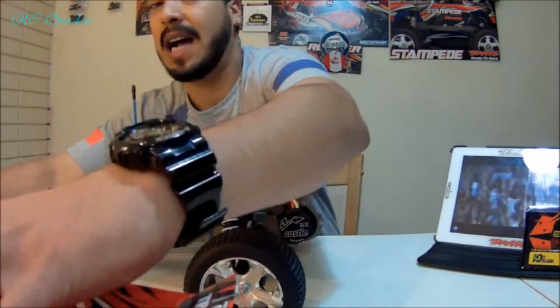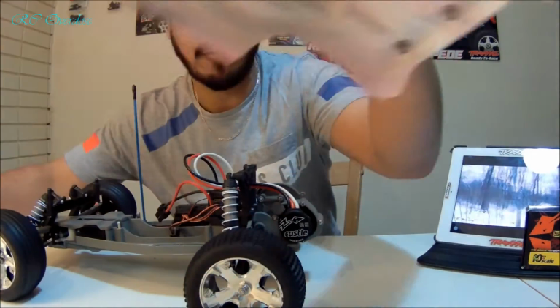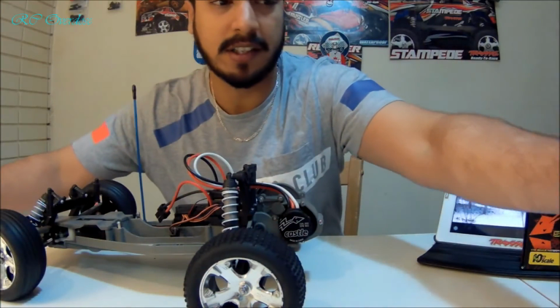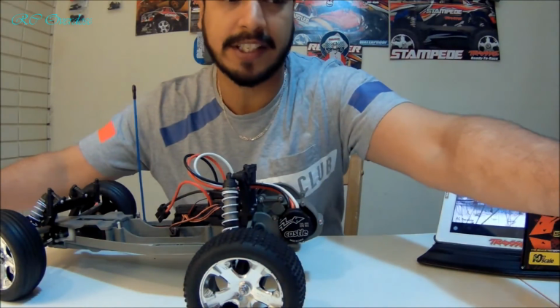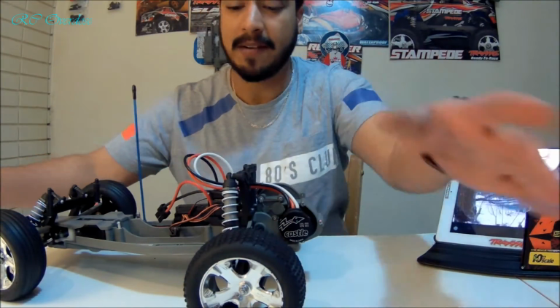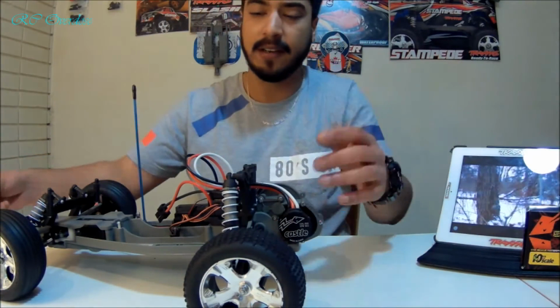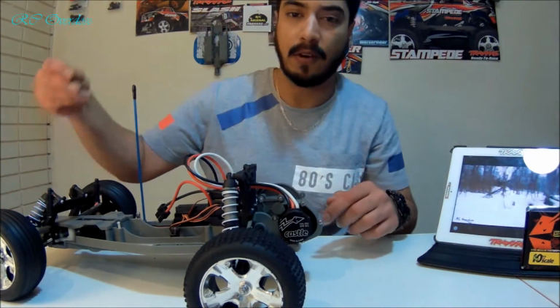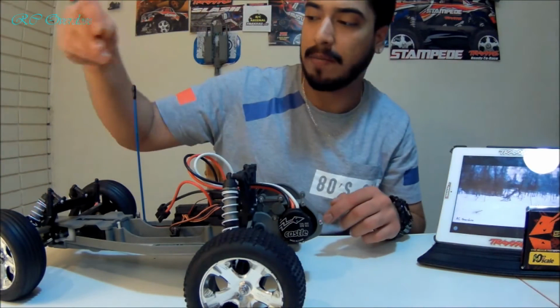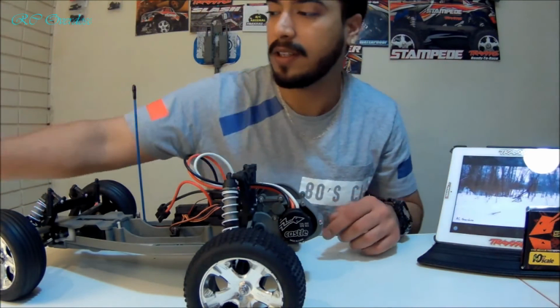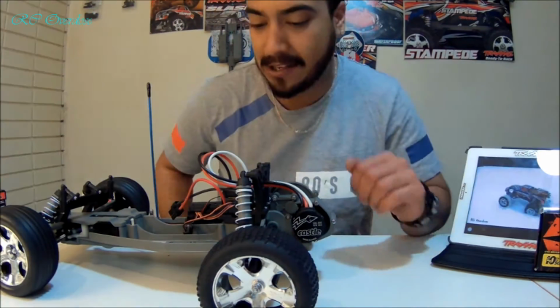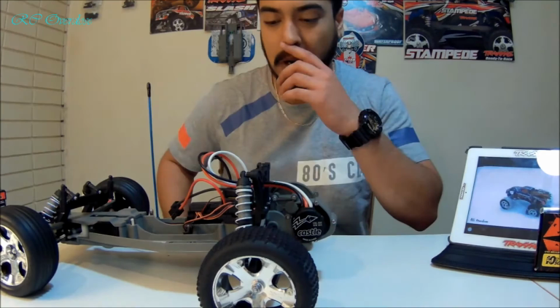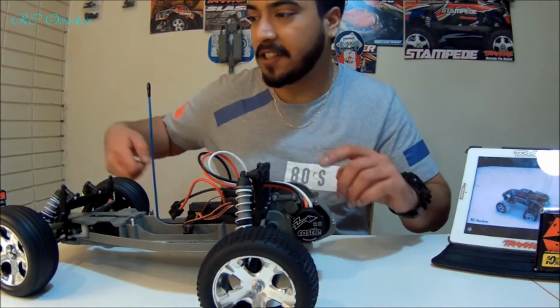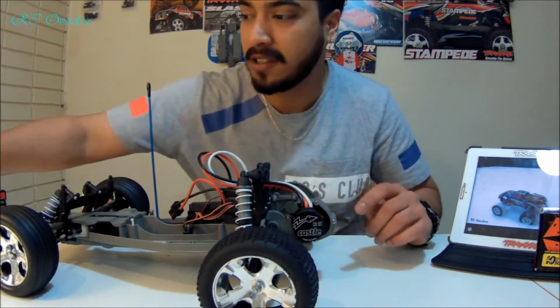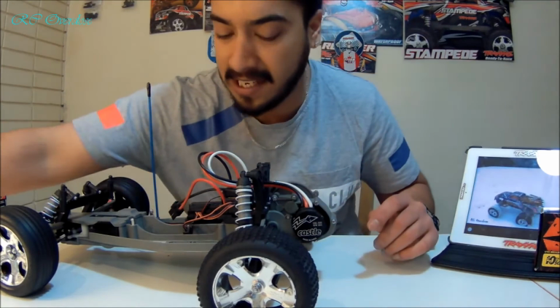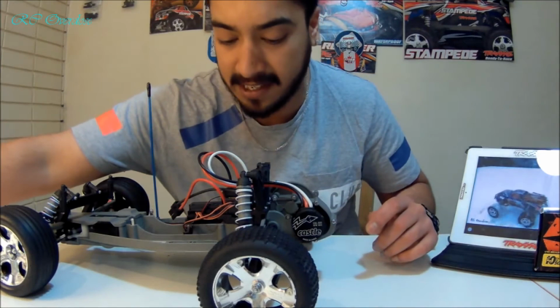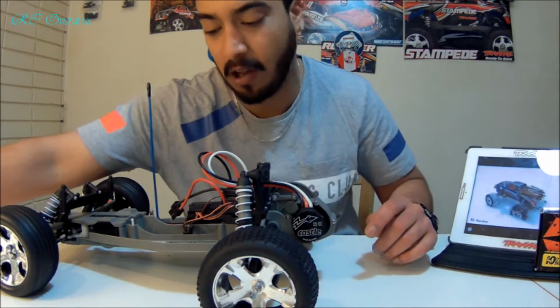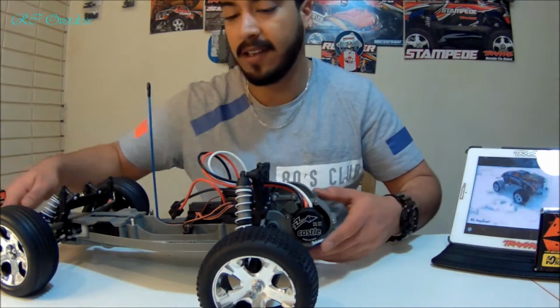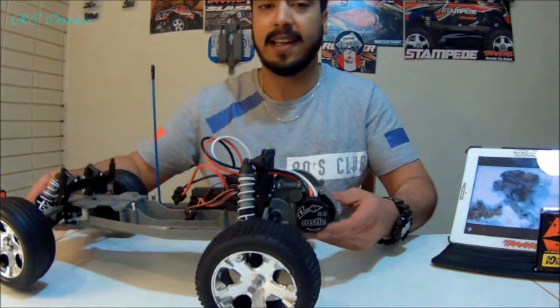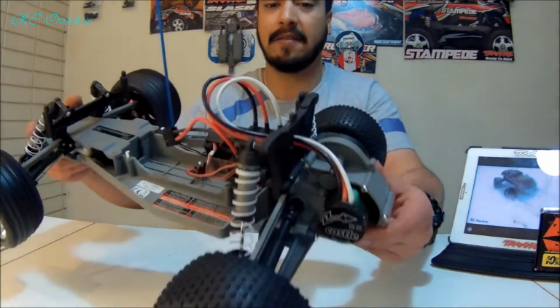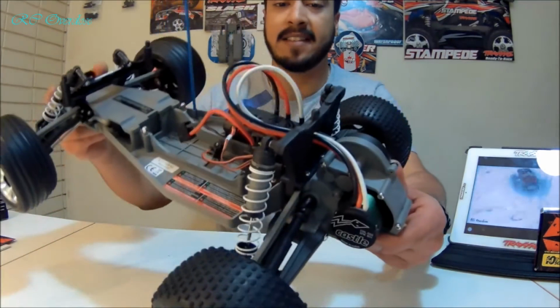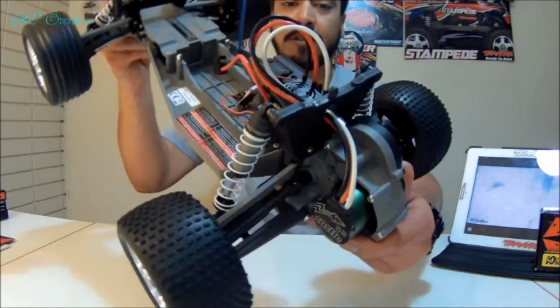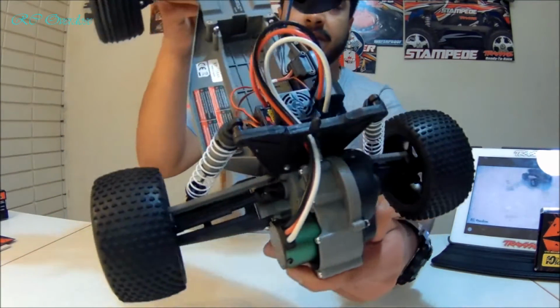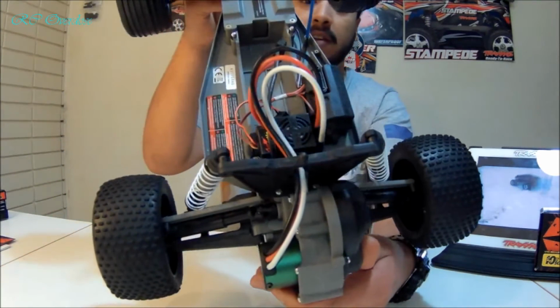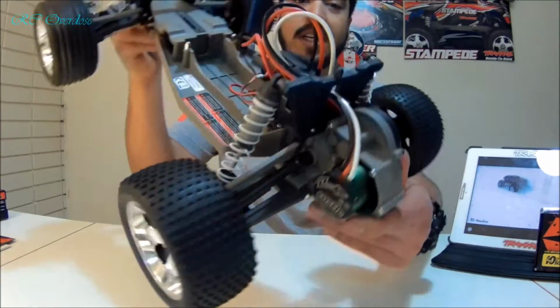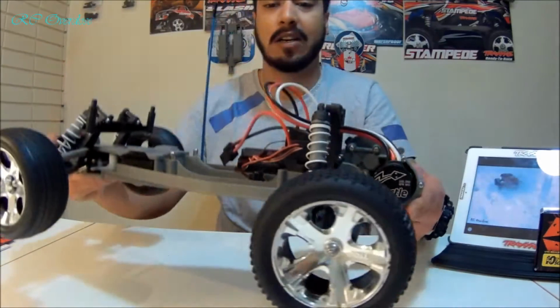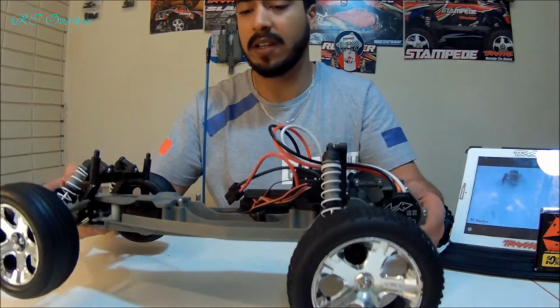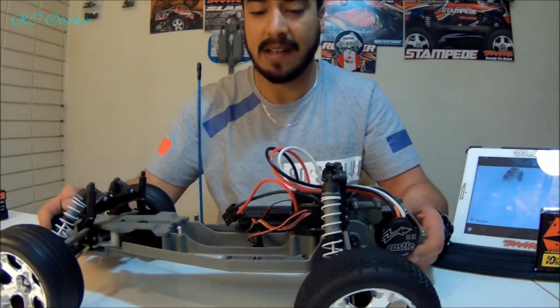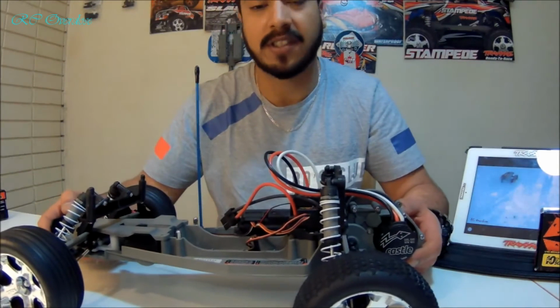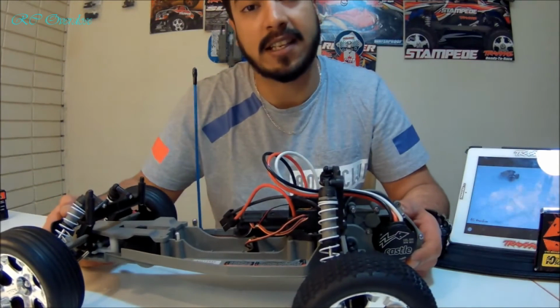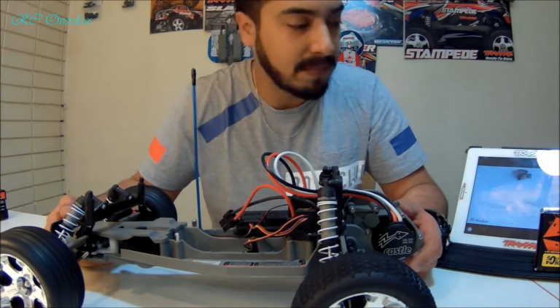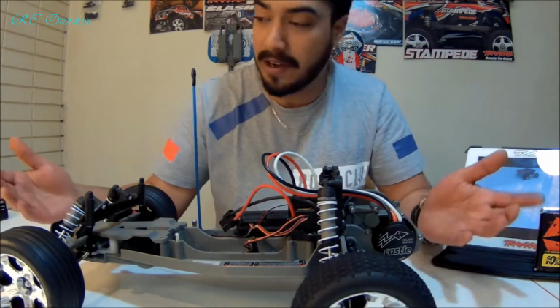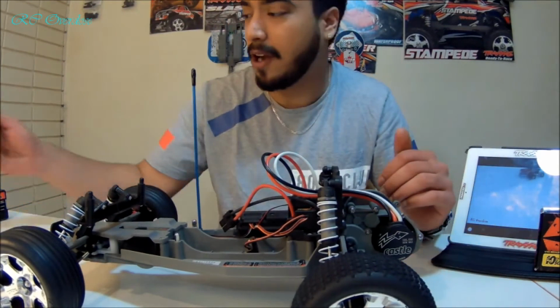I have ordered the 3-cell battery for this combo. The Castle motor is installed, the ESC is installed, and the fan is also installed. The only thing we have to do is set this thing up and we are good to go.